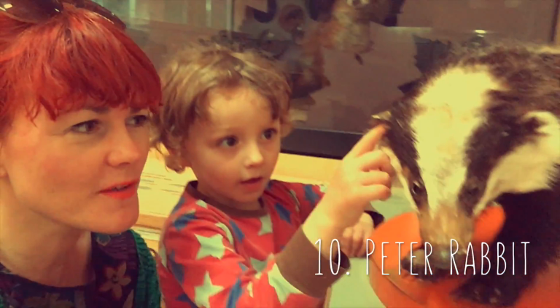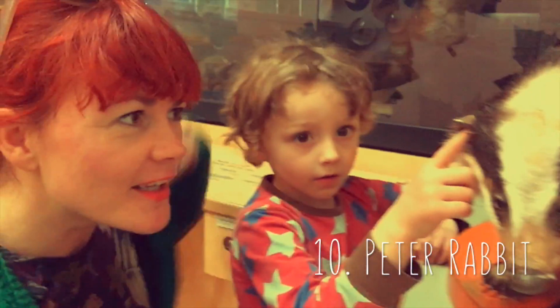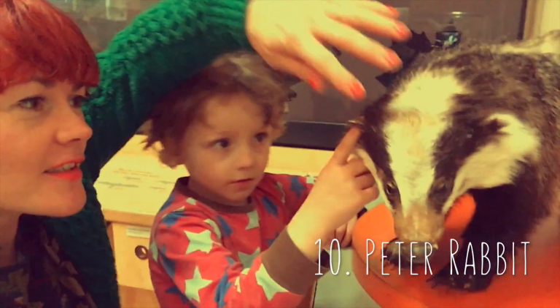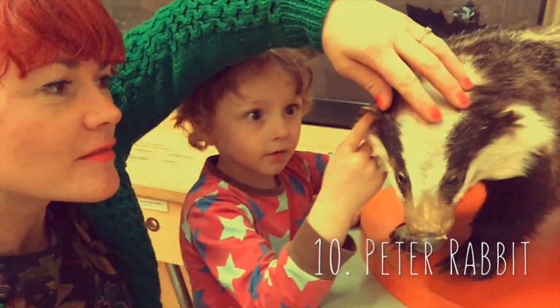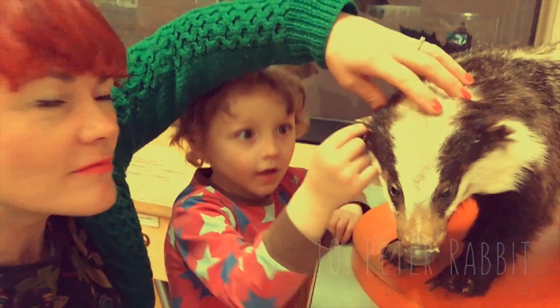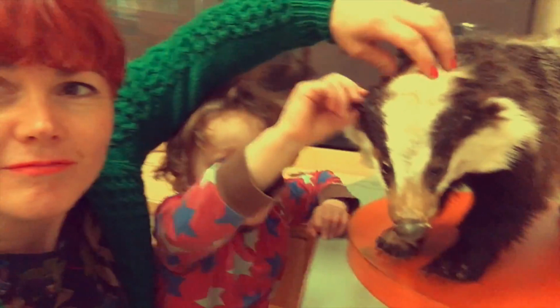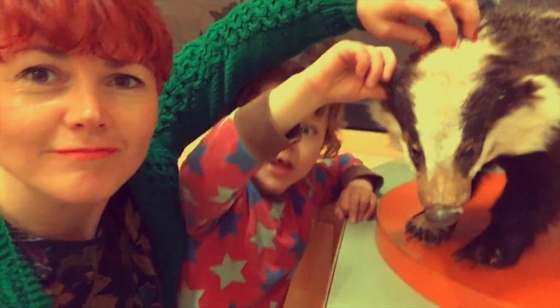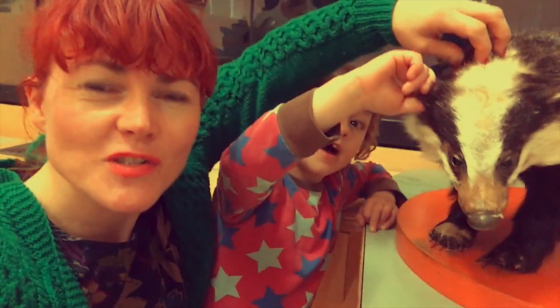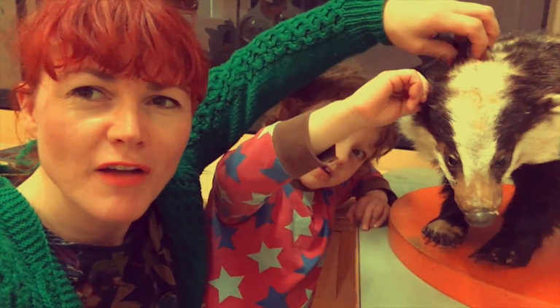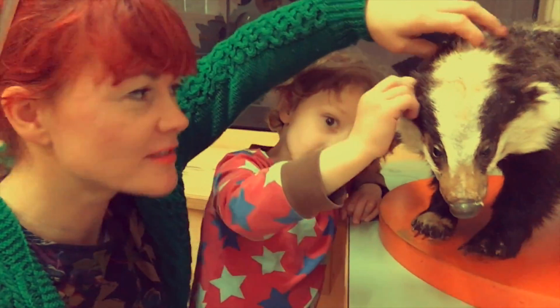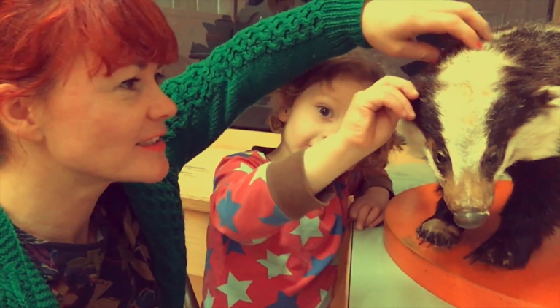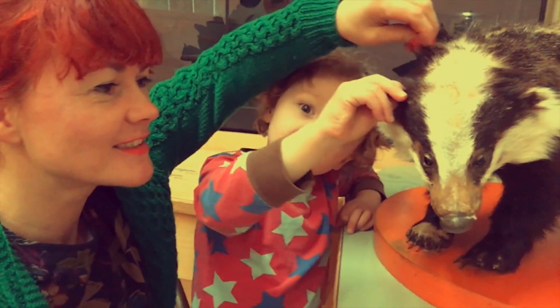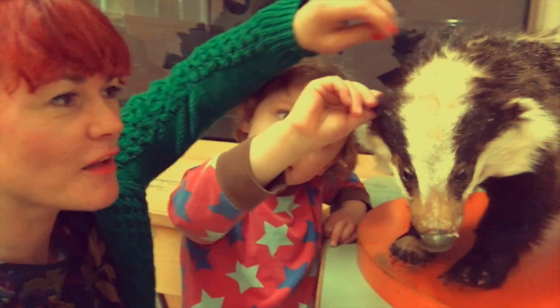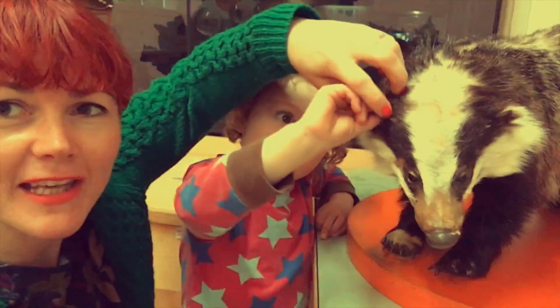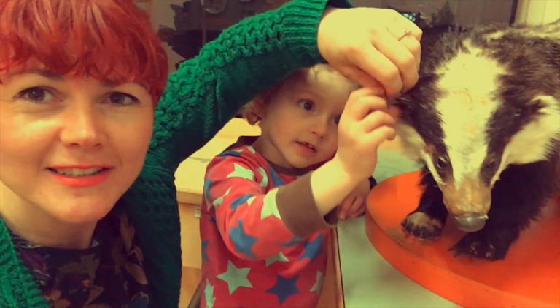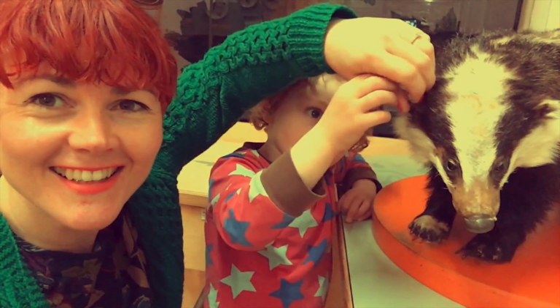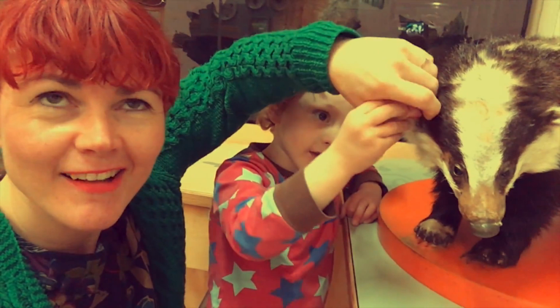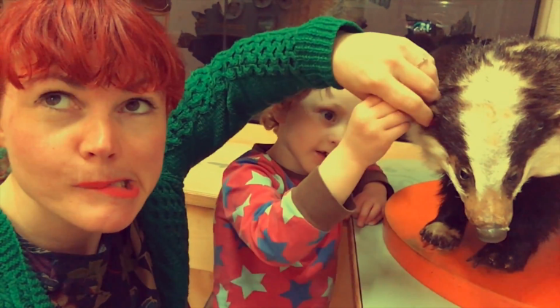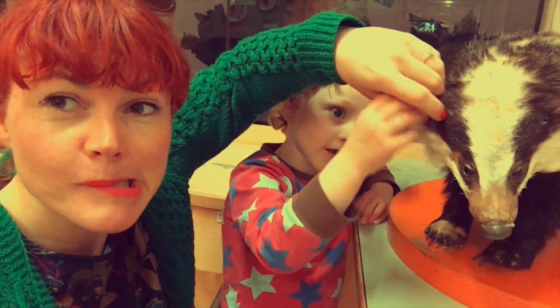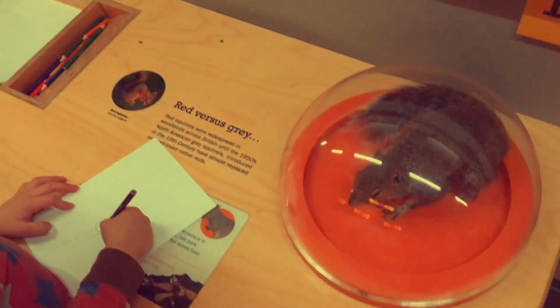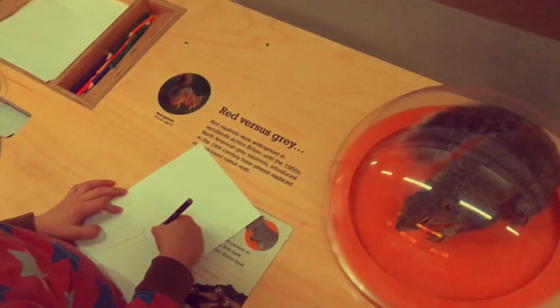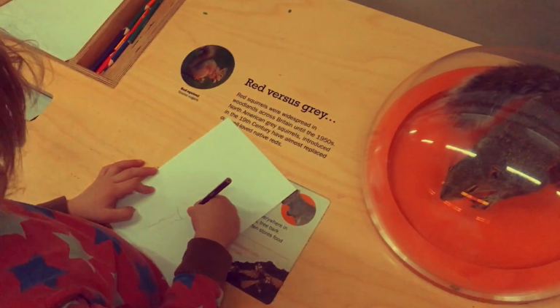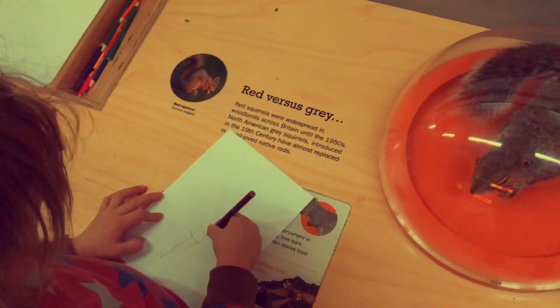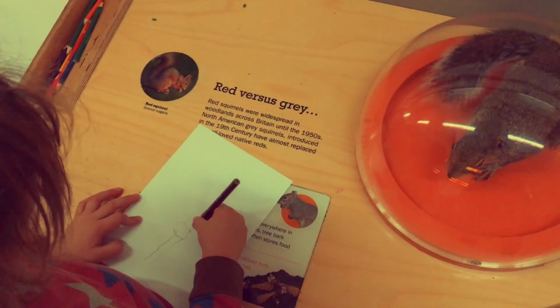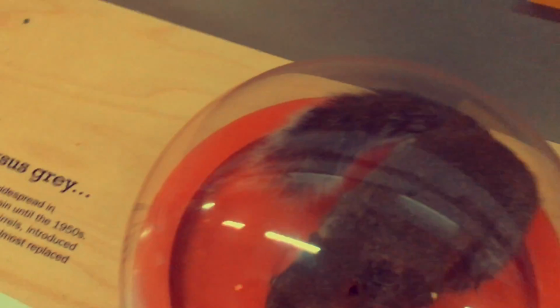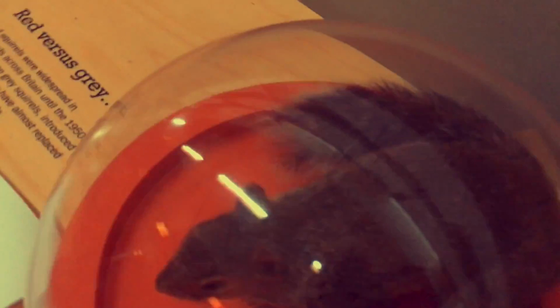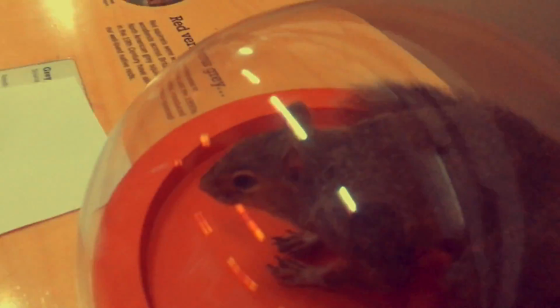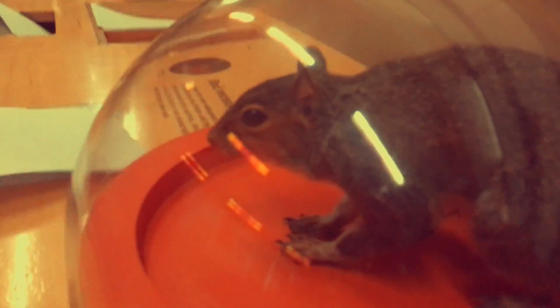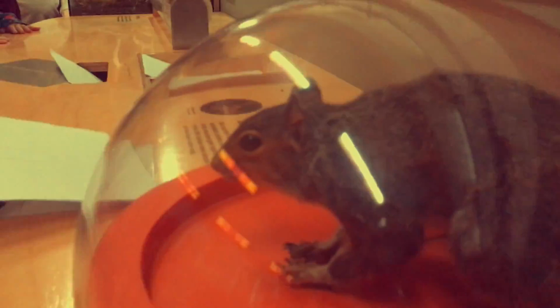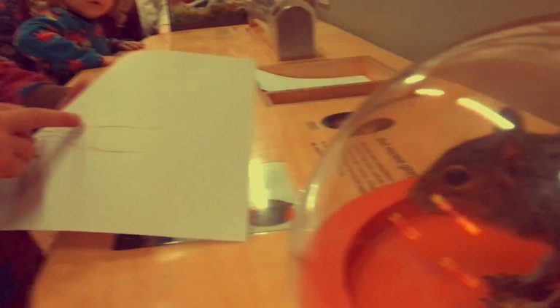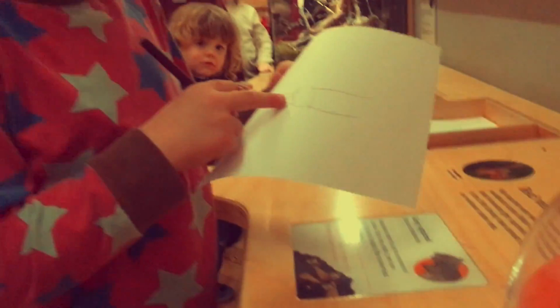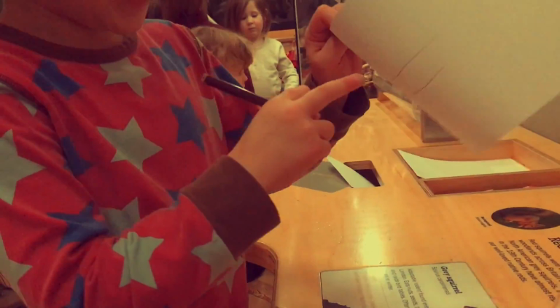What does it feel like? Feel the ear — it's quite rough. Can we feel the ear? There's a bushy tail — that, that, that's the tail.